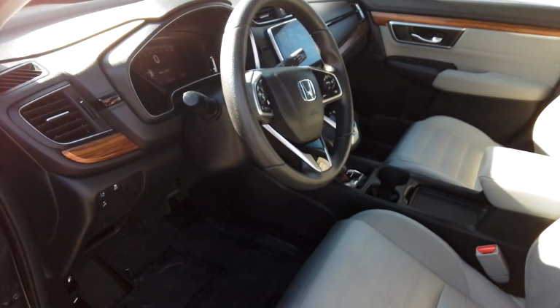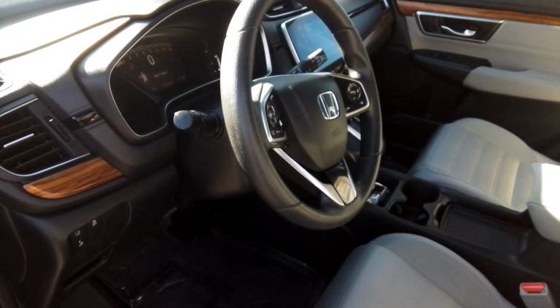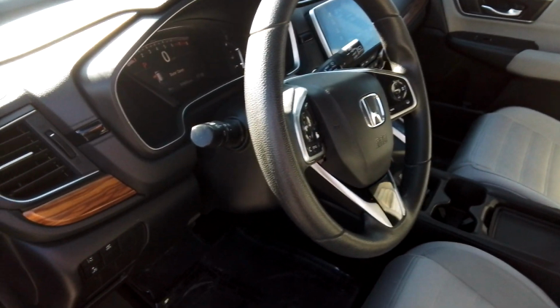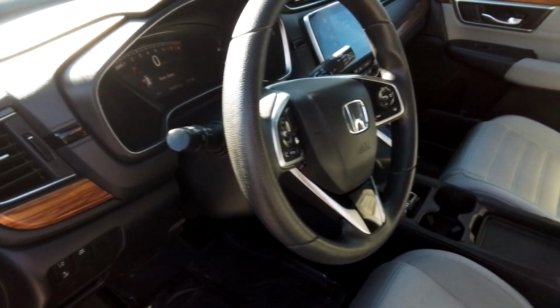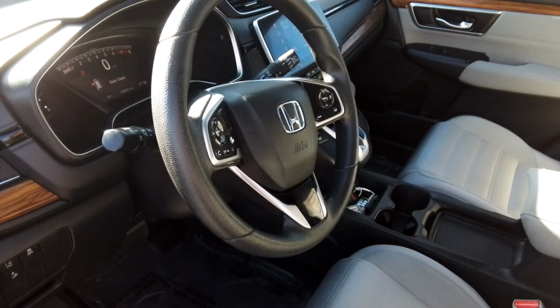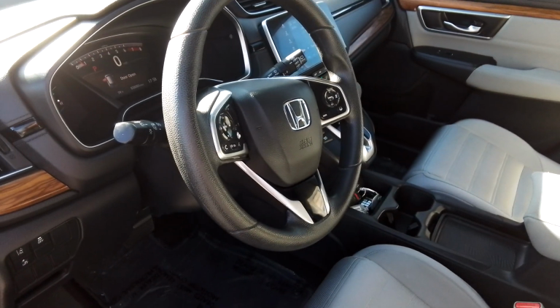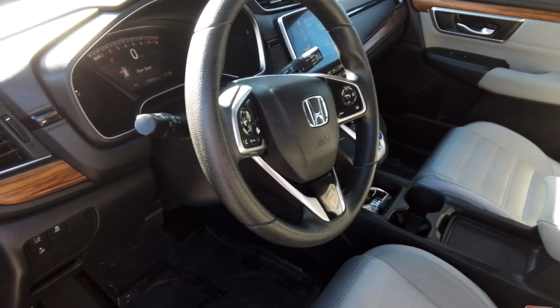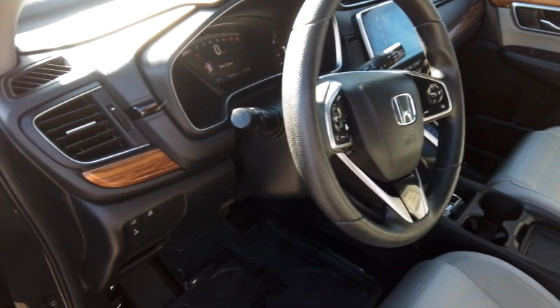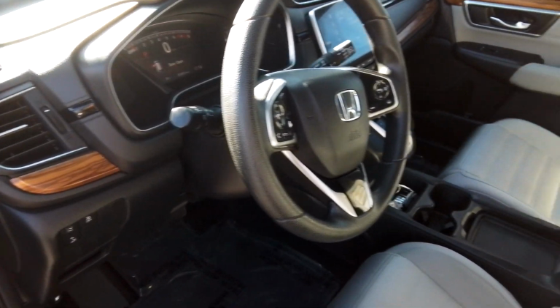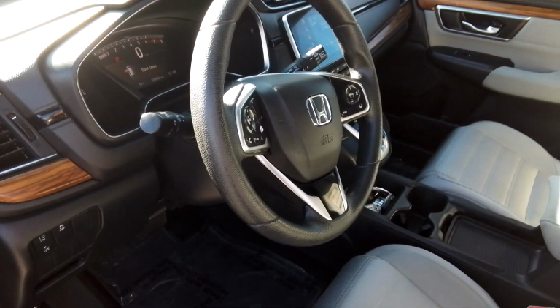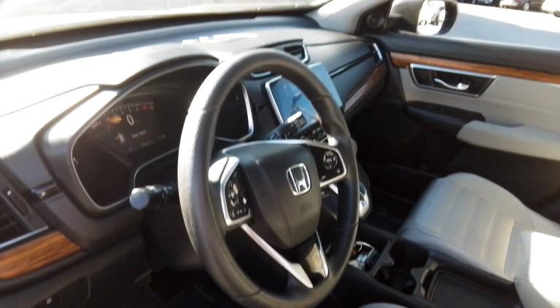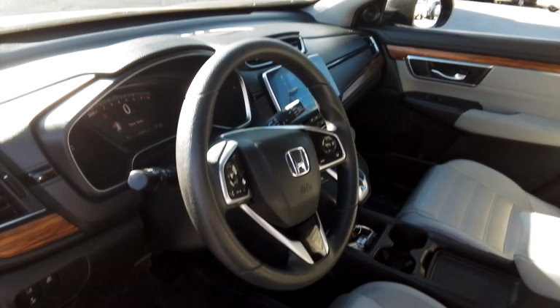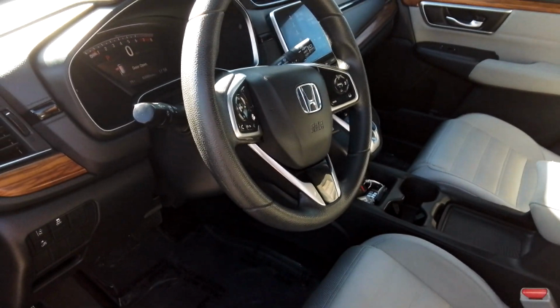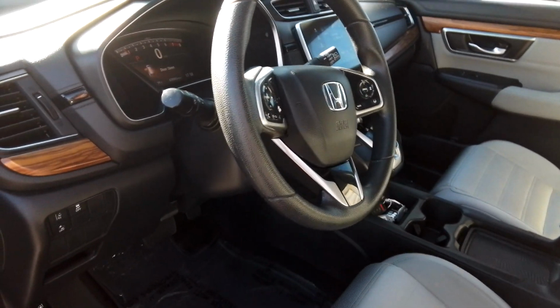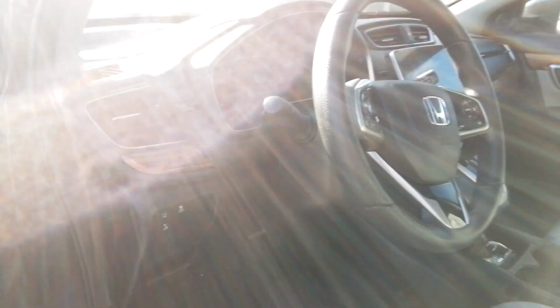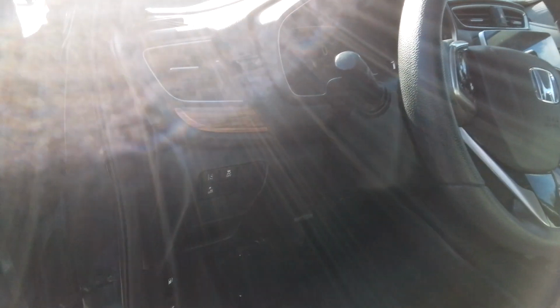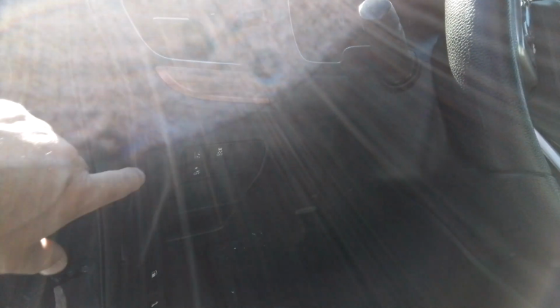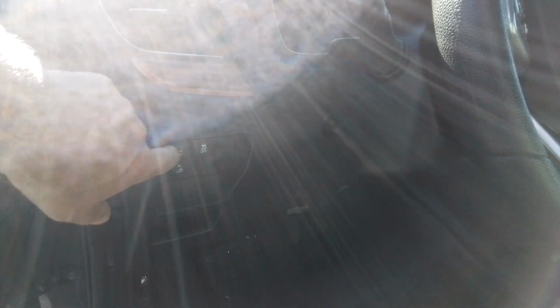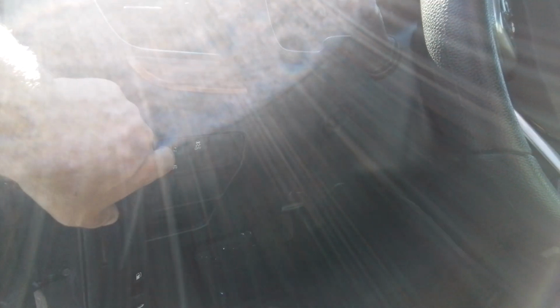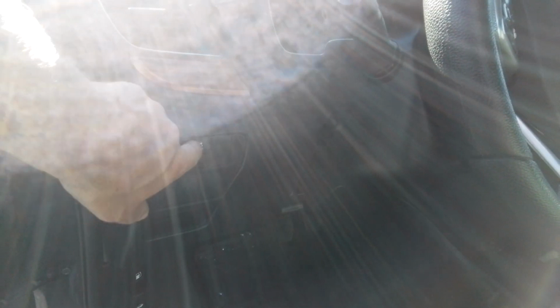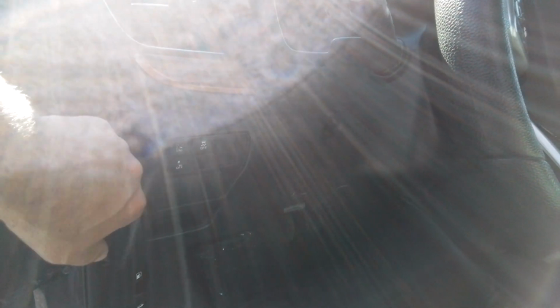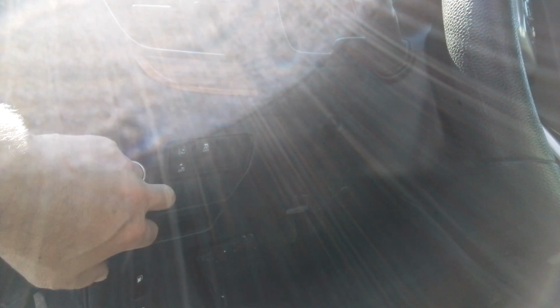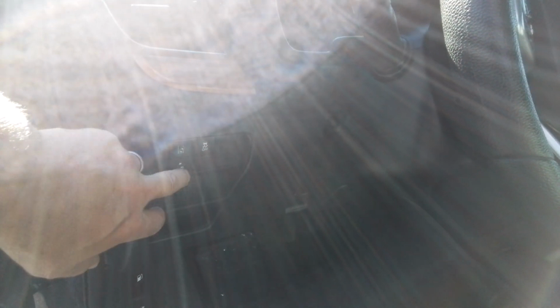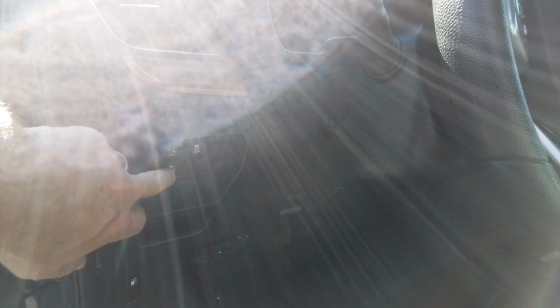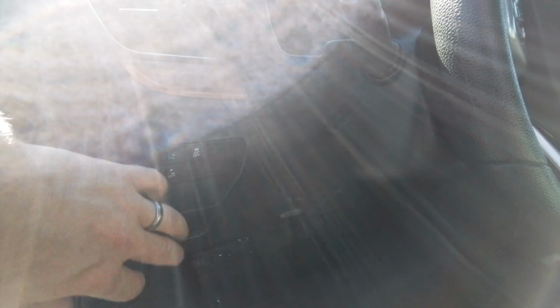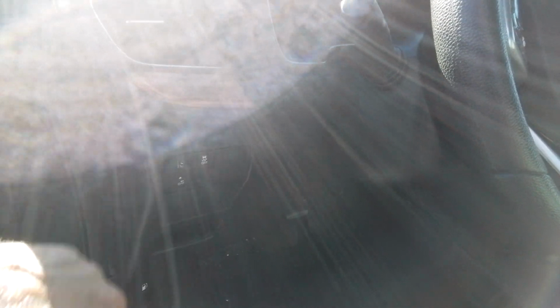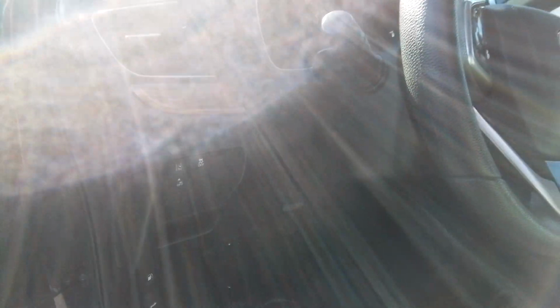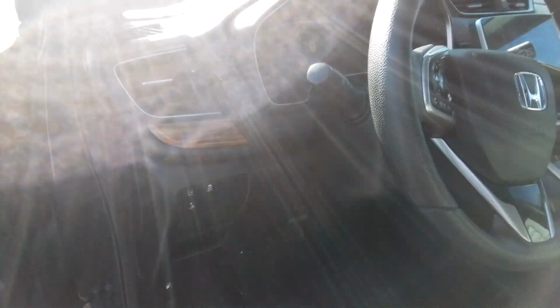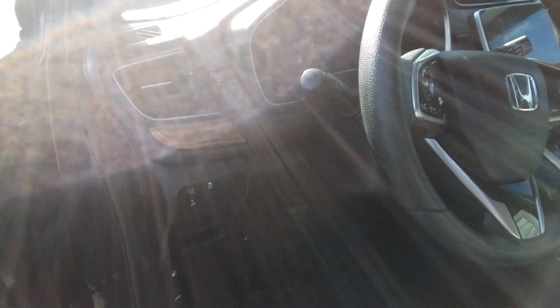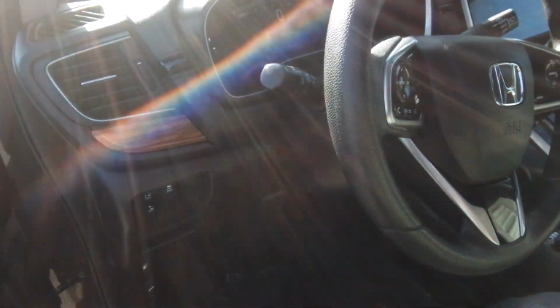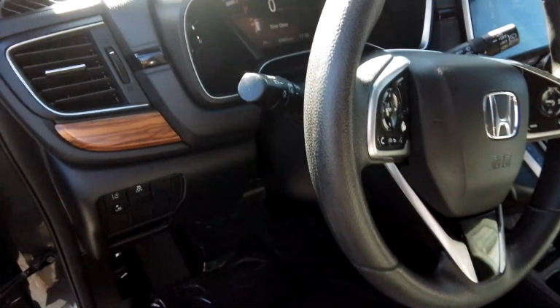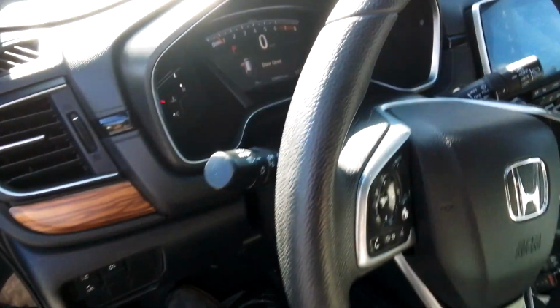It's a tilt and telescopic steering wheel, meaning it comes in and out and of course up and down. It has lane keep assist, stability, and pre-collision — and you can turn those features off if you don't like them.